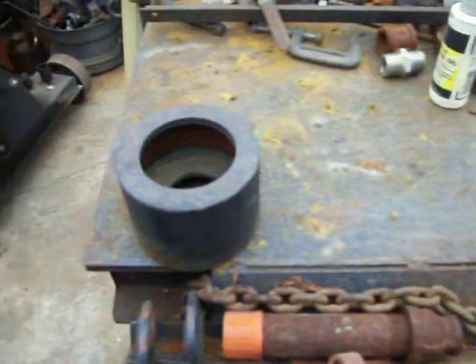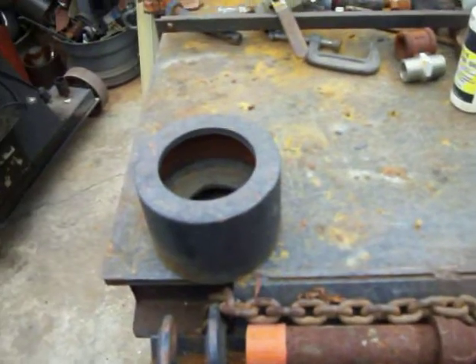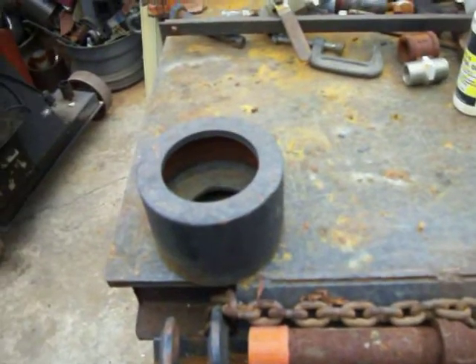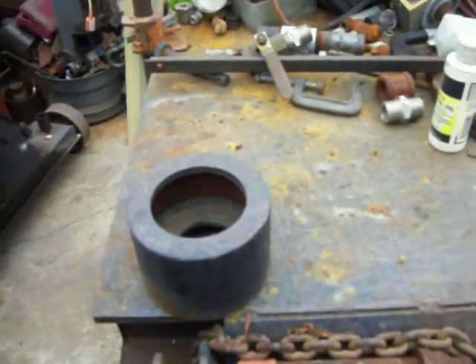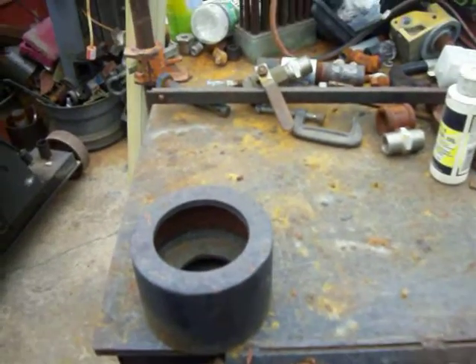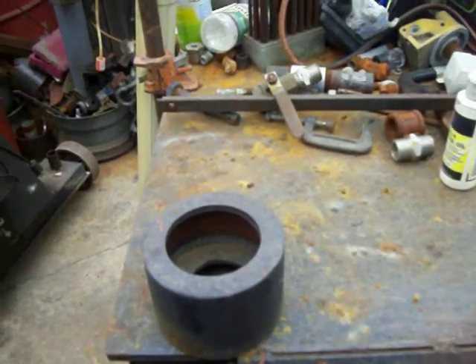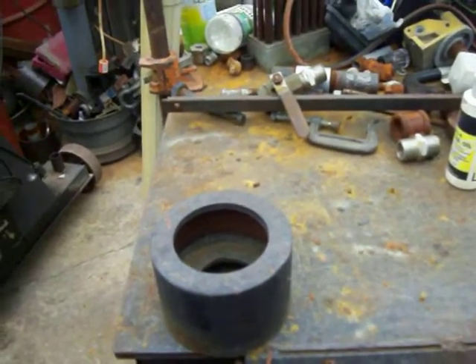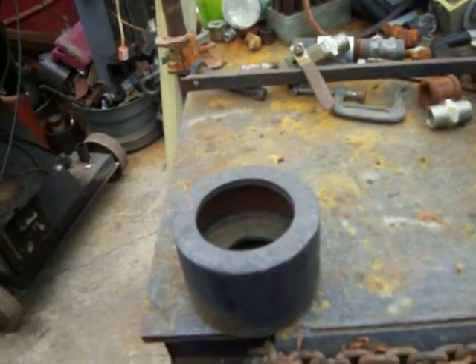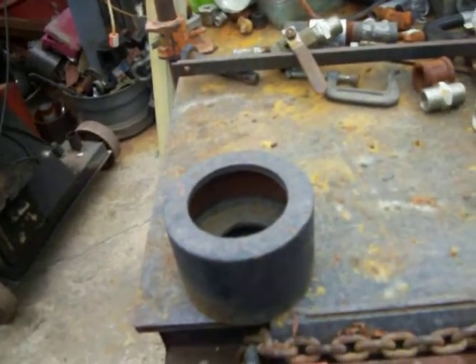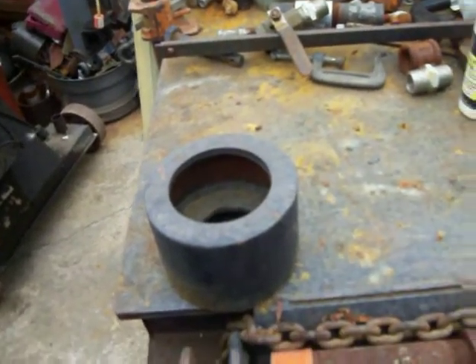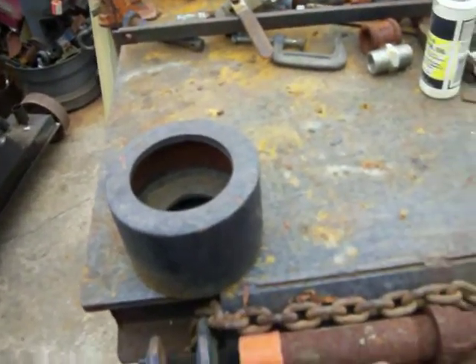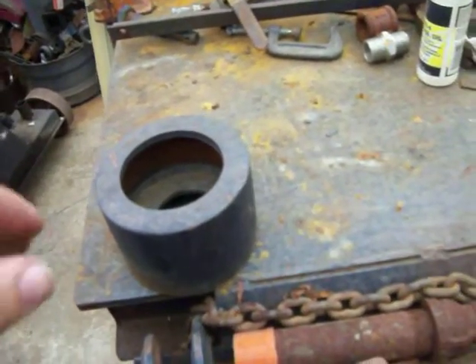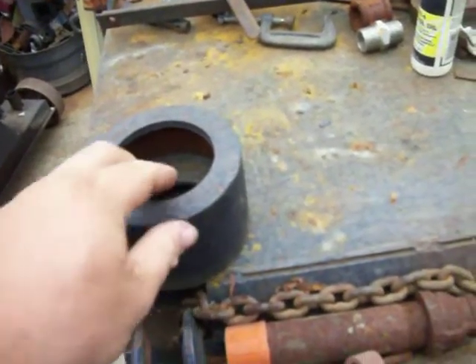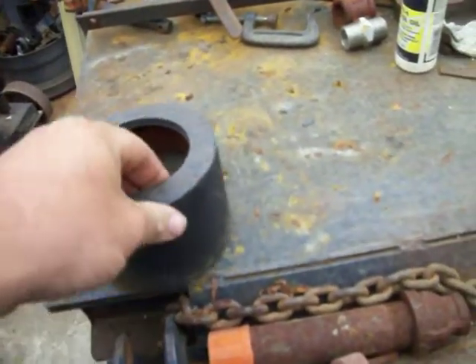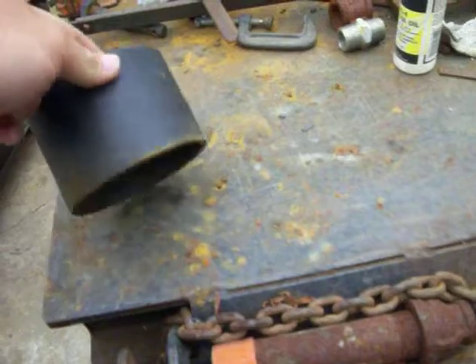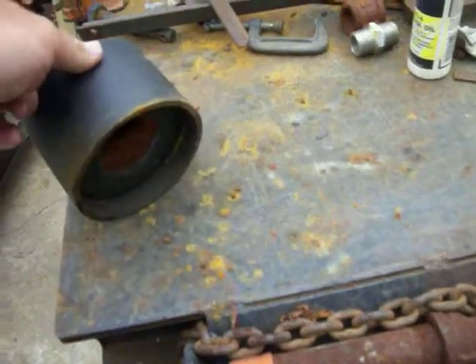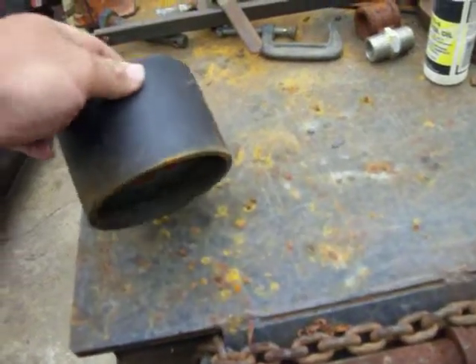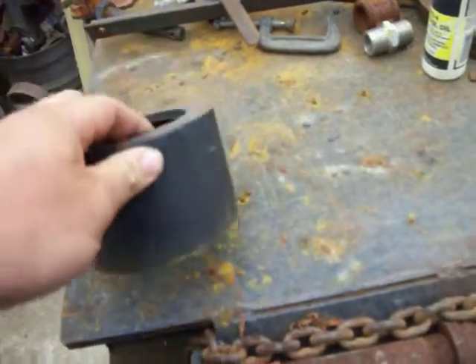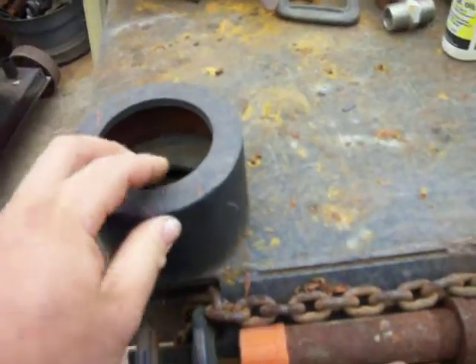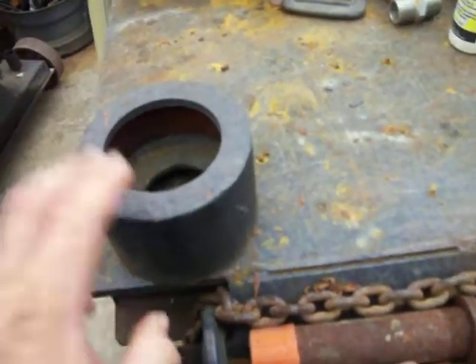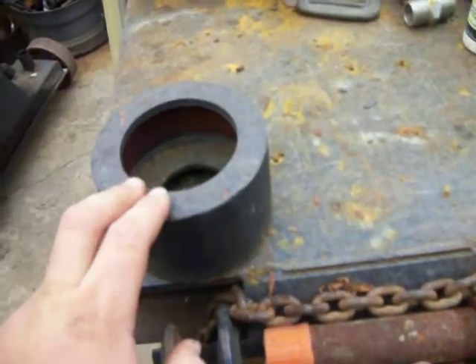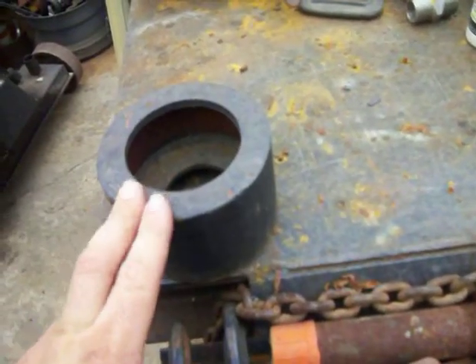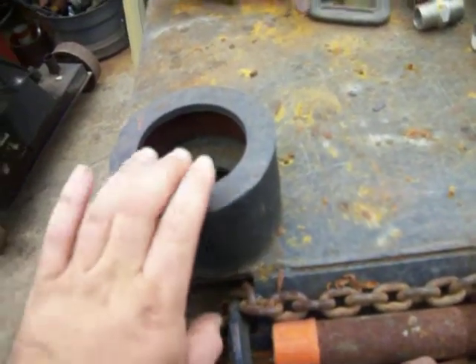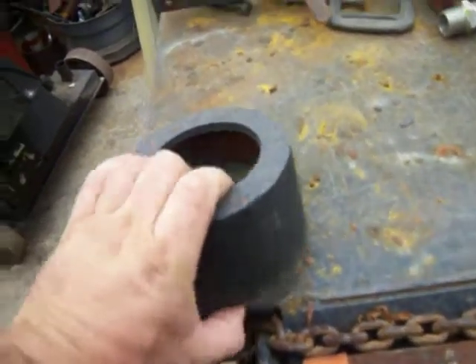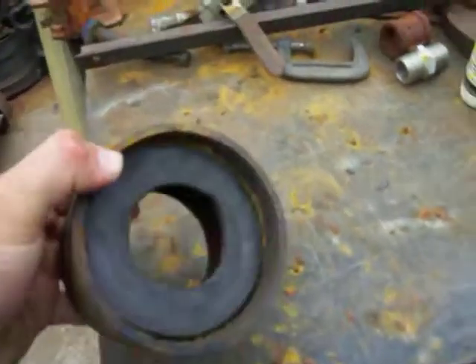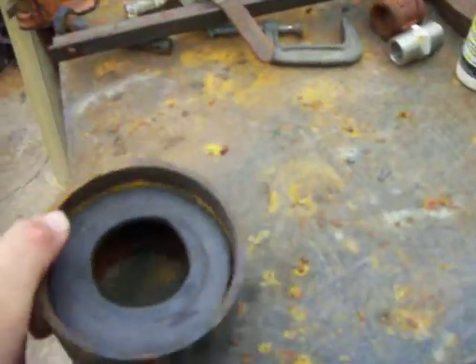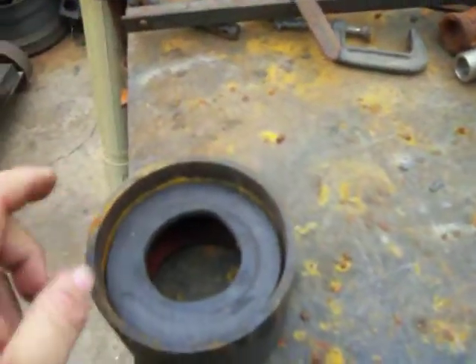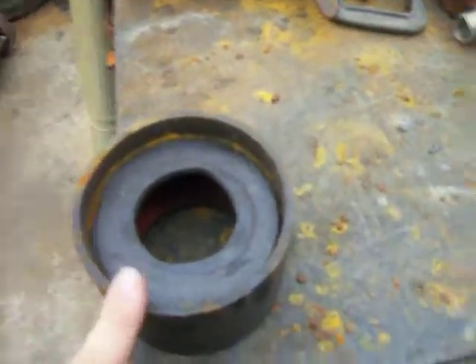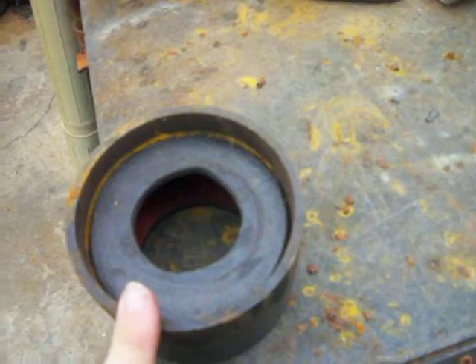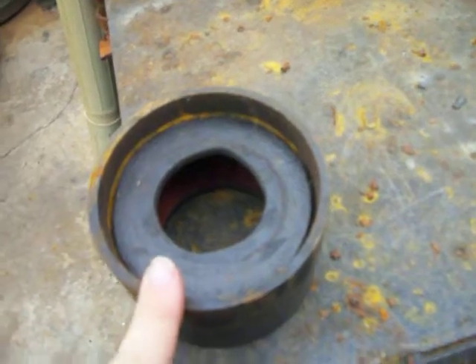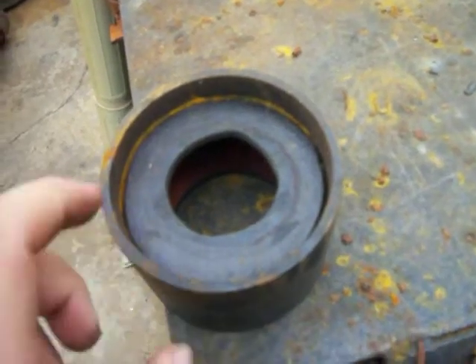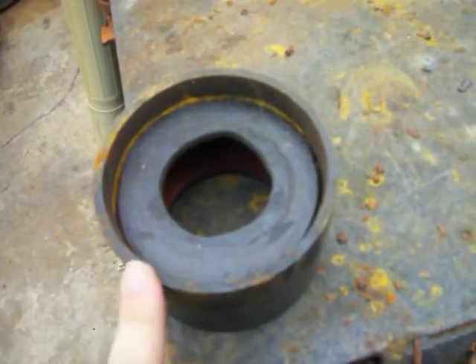Alright, so I got some questions about my lifting blocks that we made. Here they are. It's 4-inch, quarter-inch wall pipe.